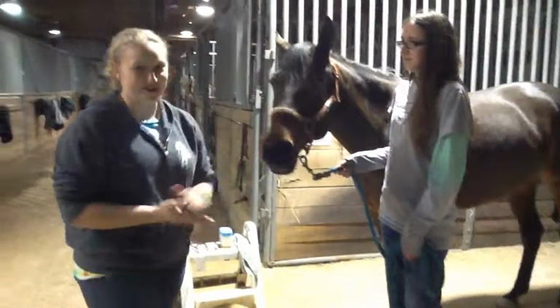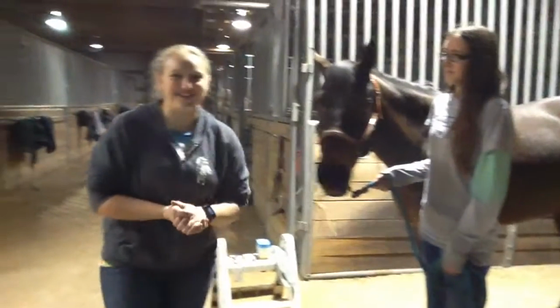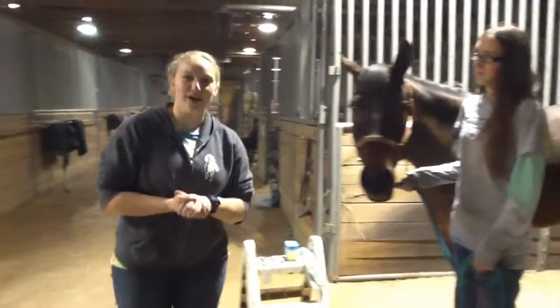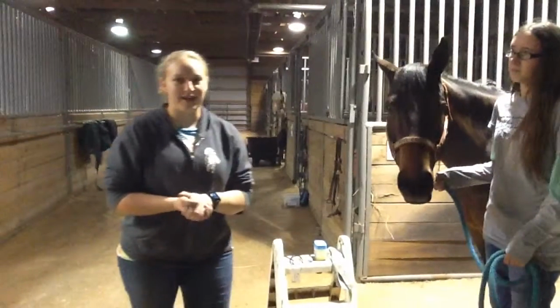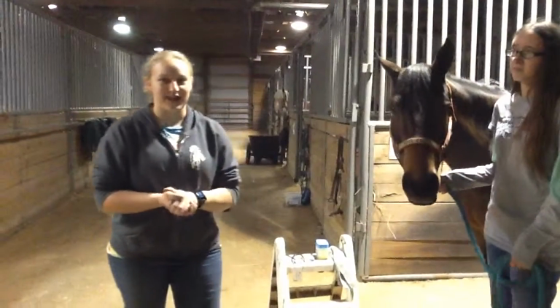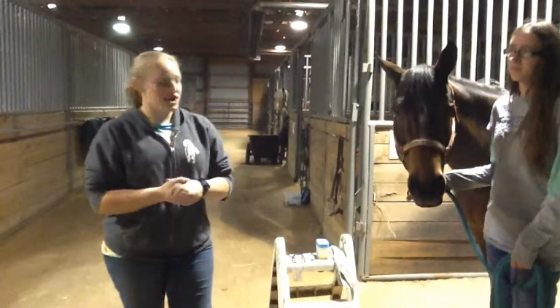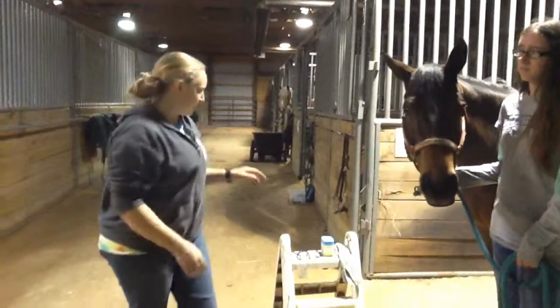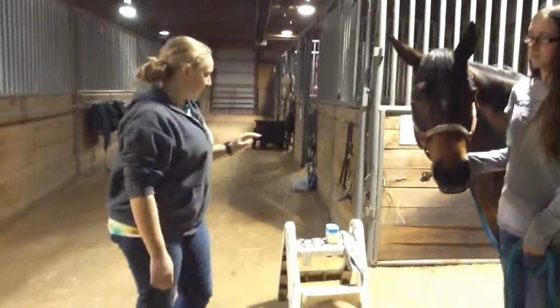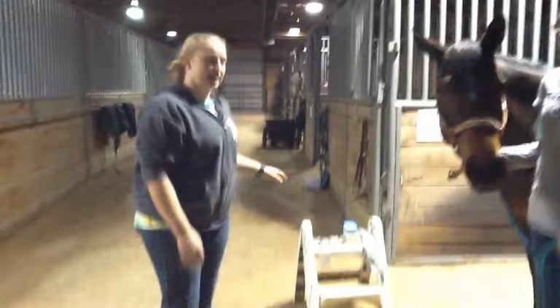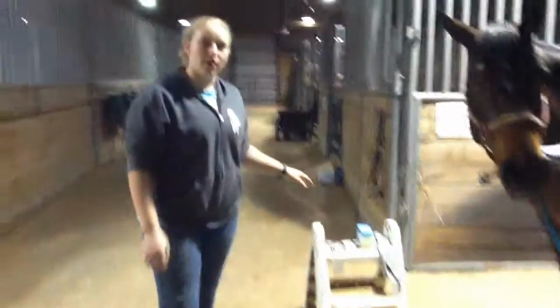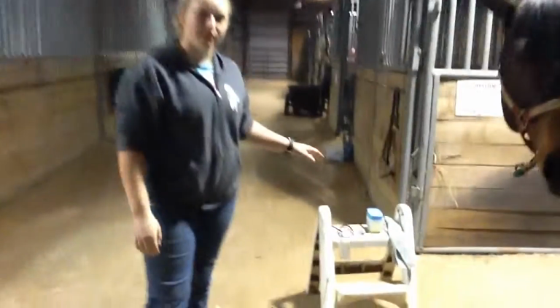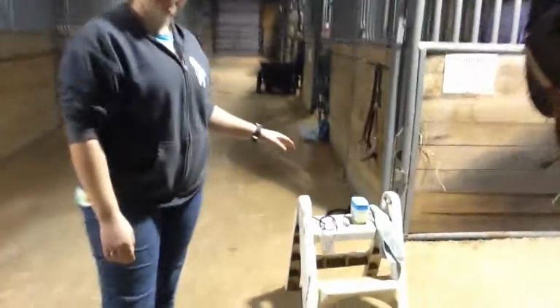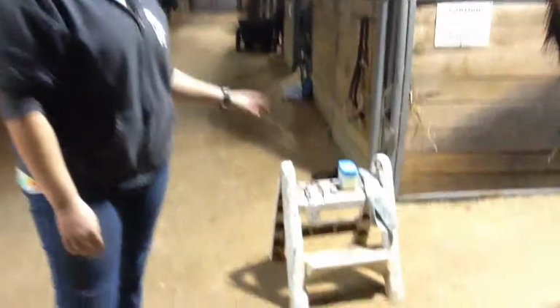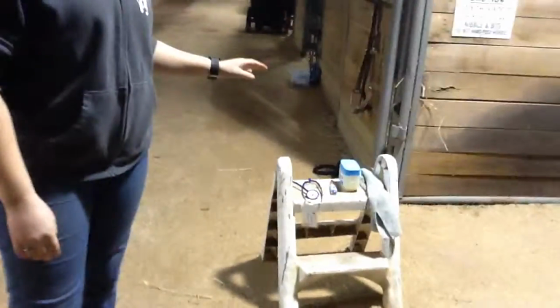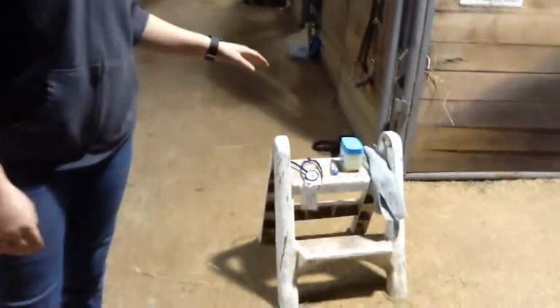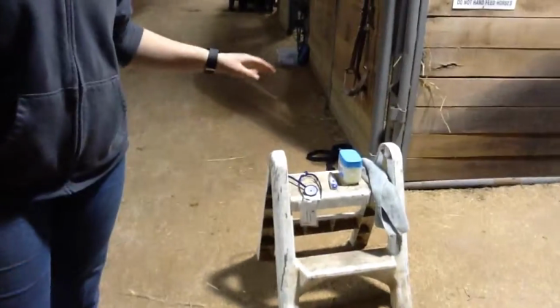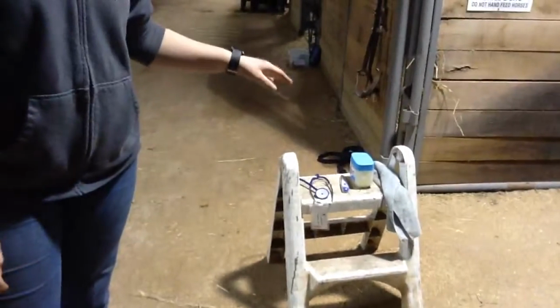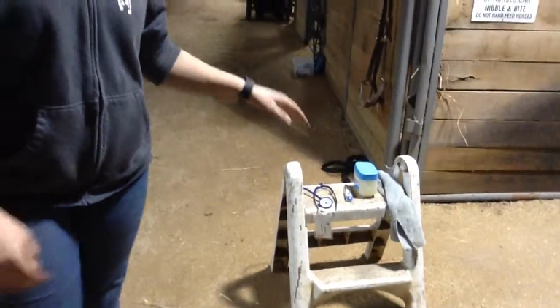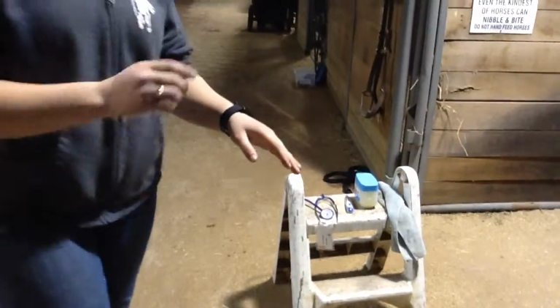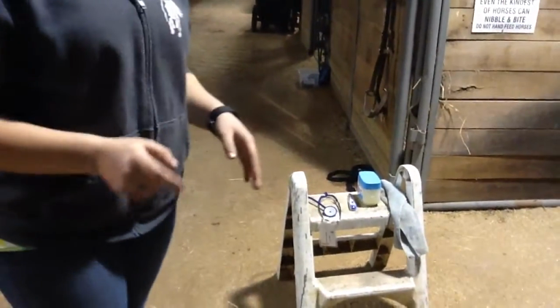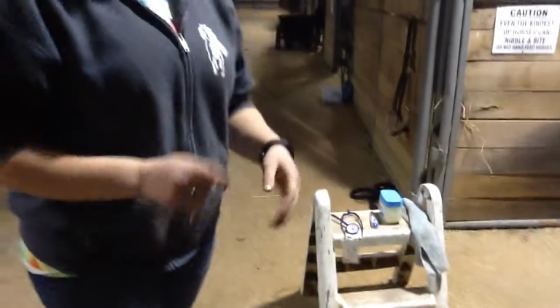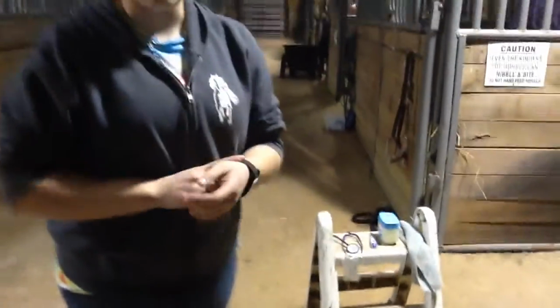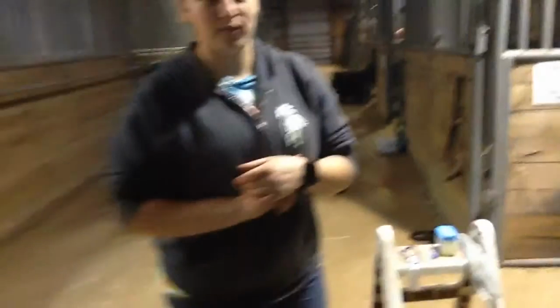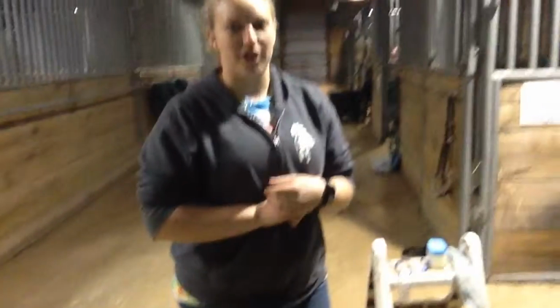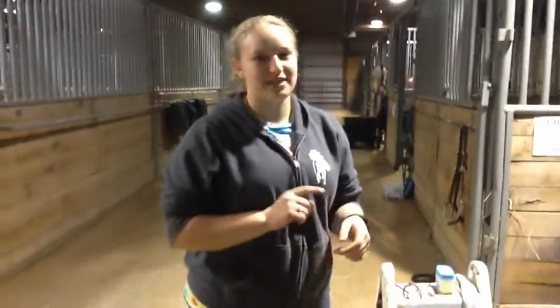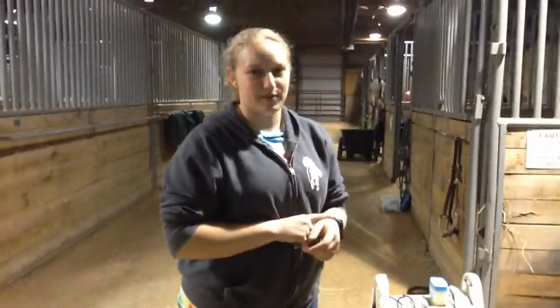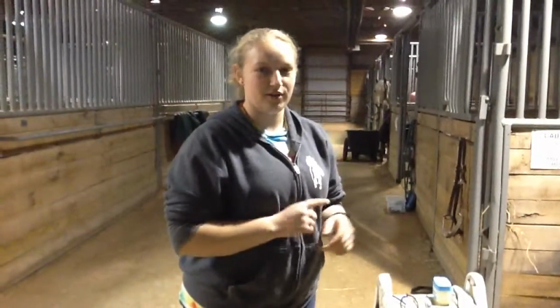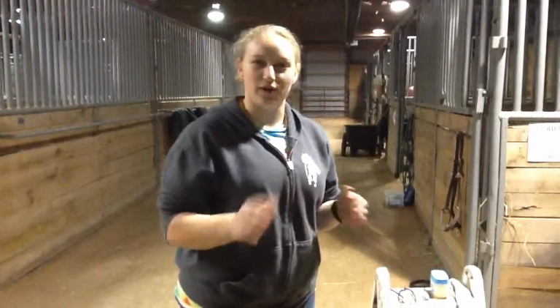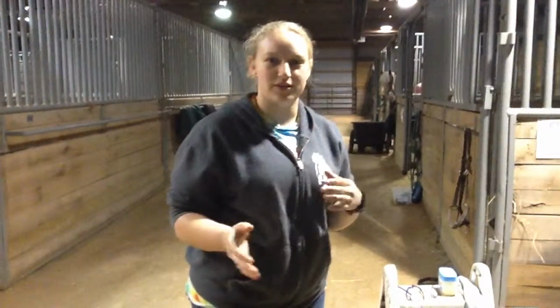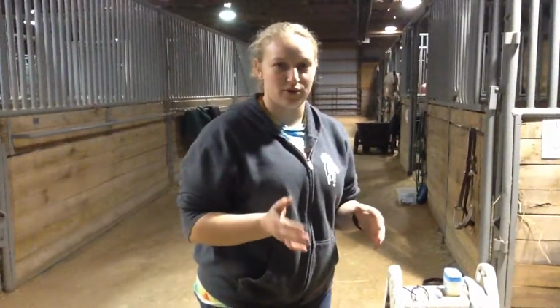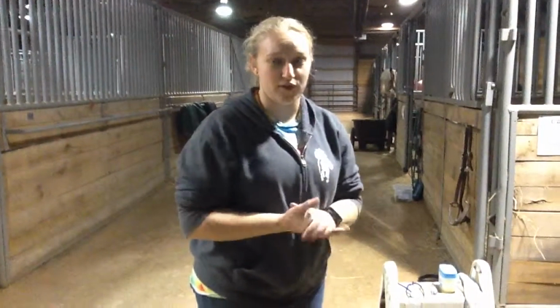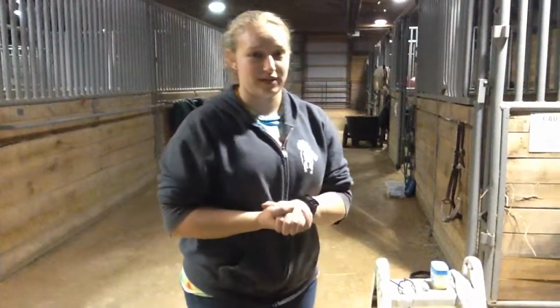For vital signs, you're going to need a stethoscope, thermometer, petroleum jelly, a towel, and something to time with. I have a watch on — it's the best way to go. You can also use a timer on your phone if you need to.